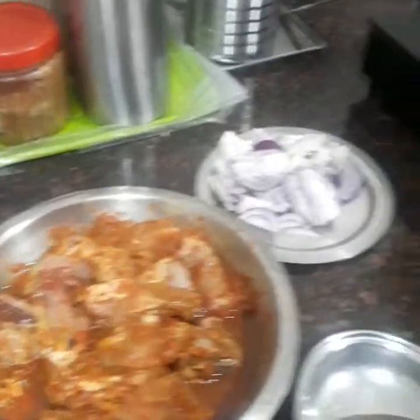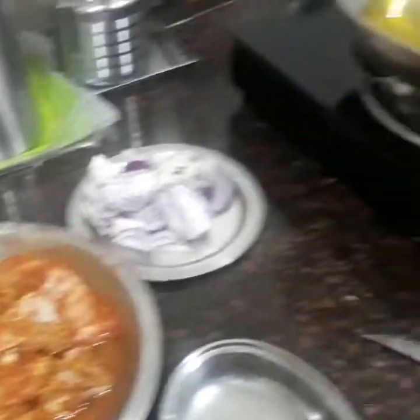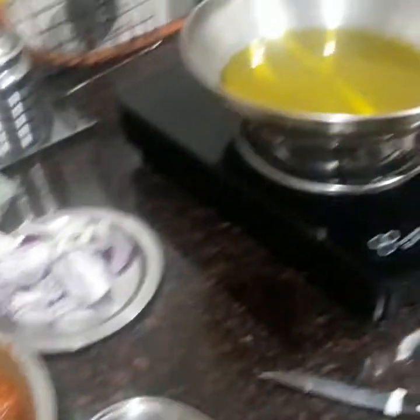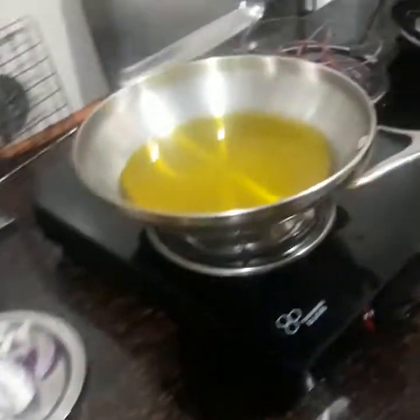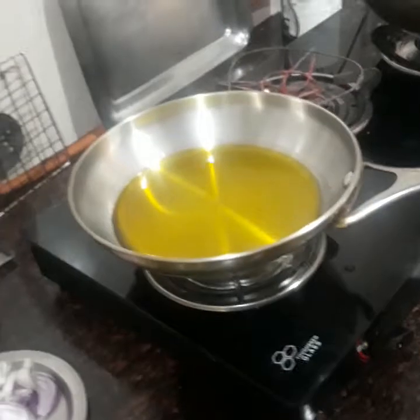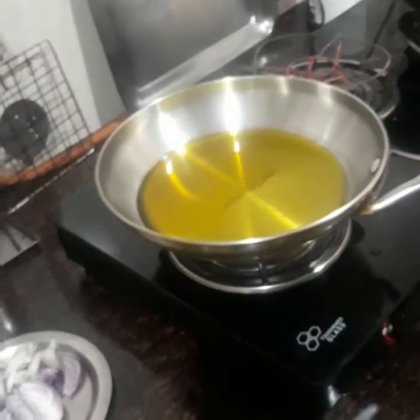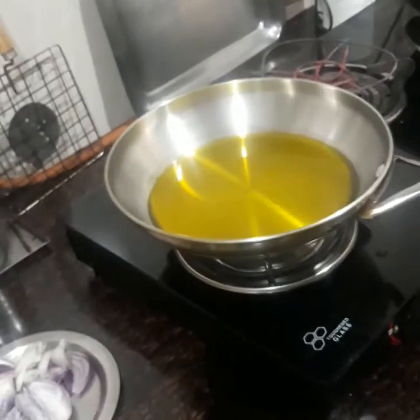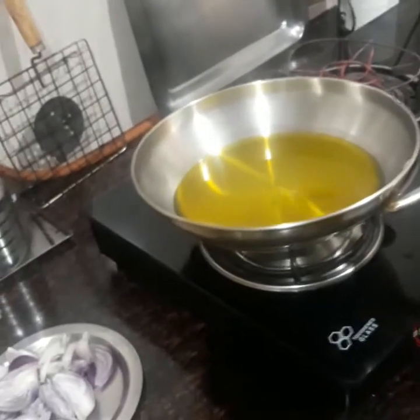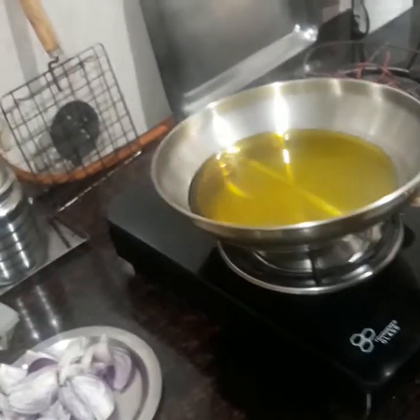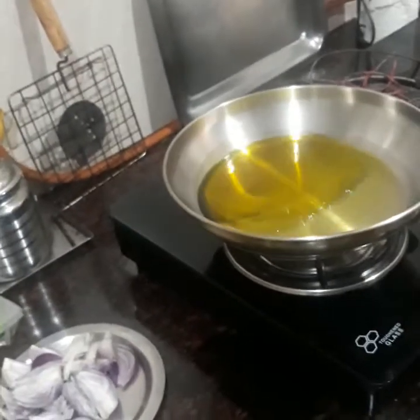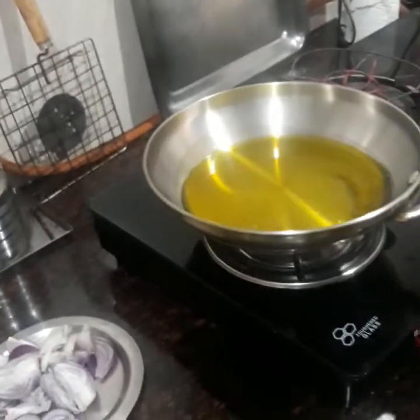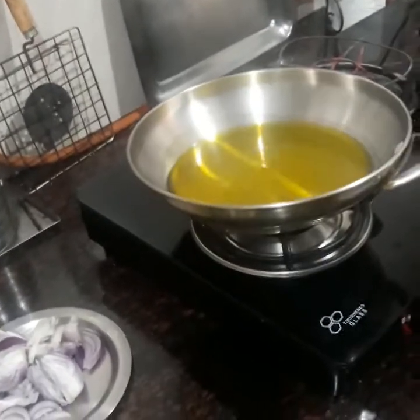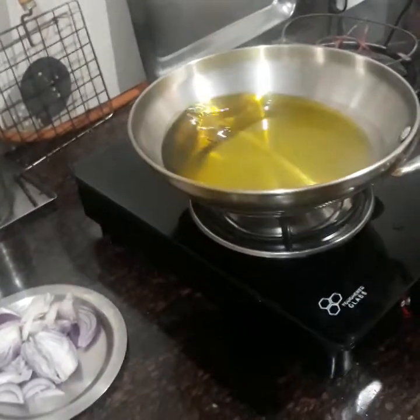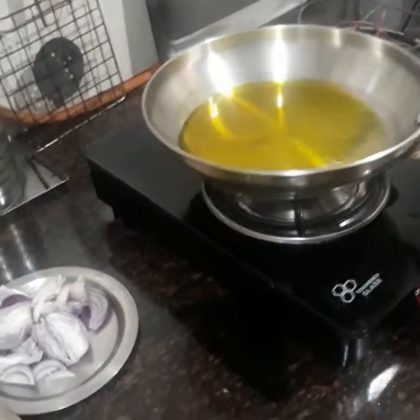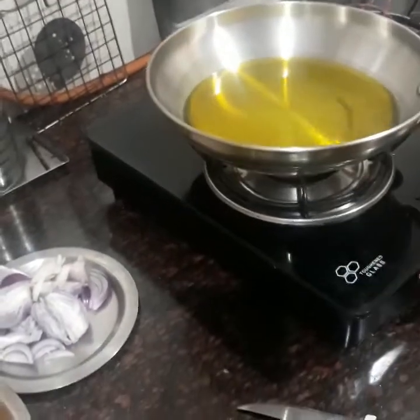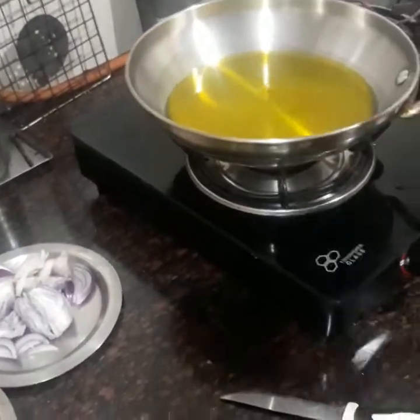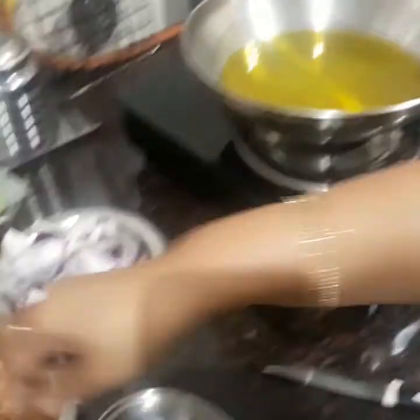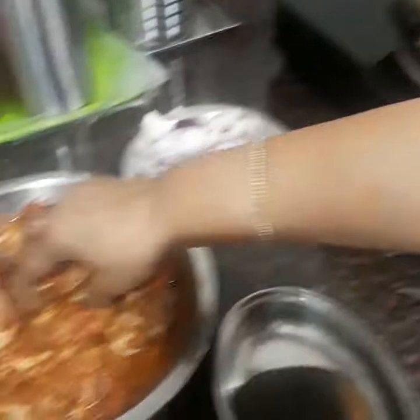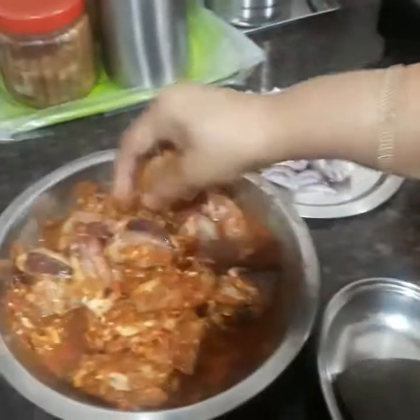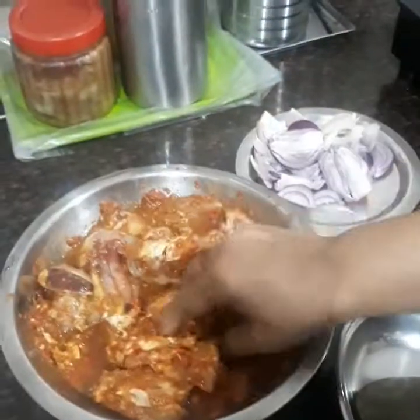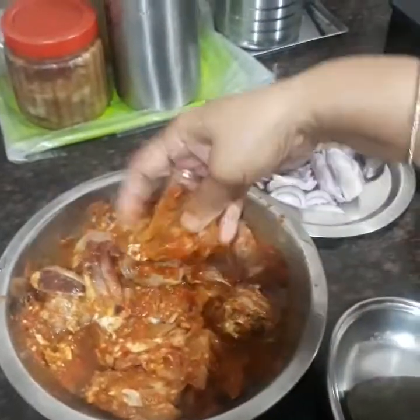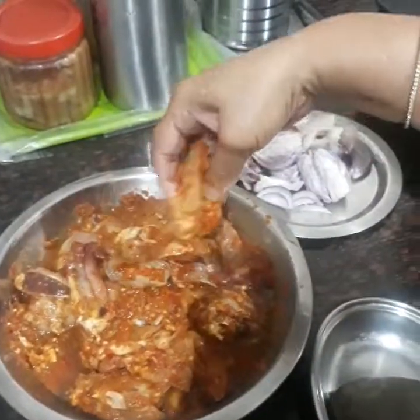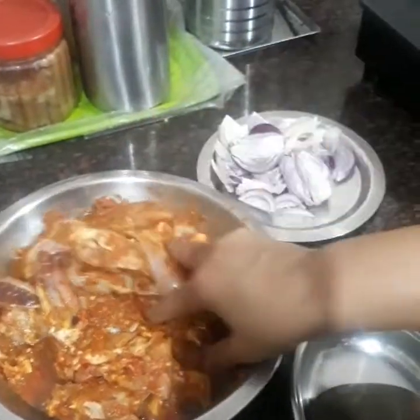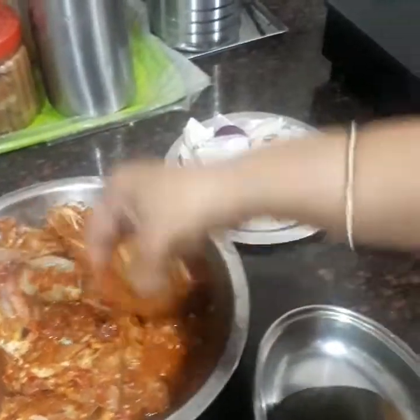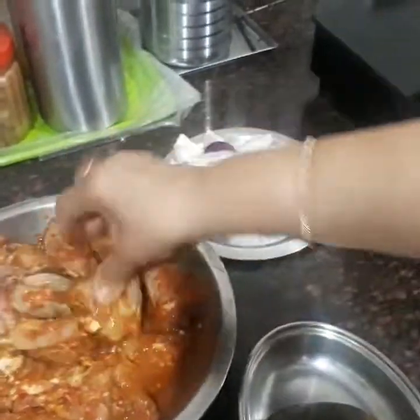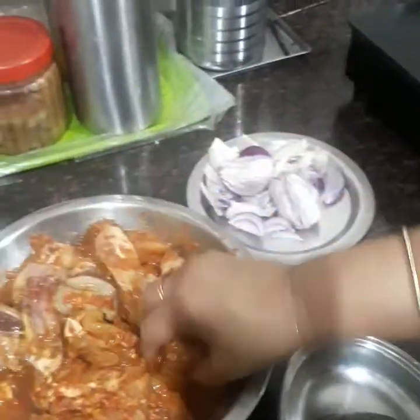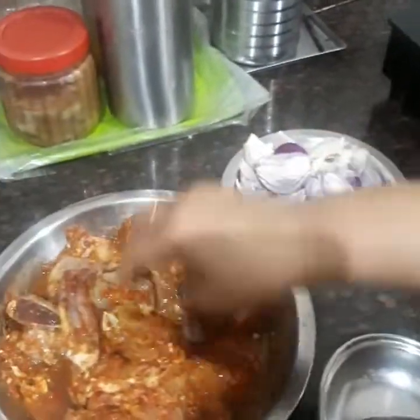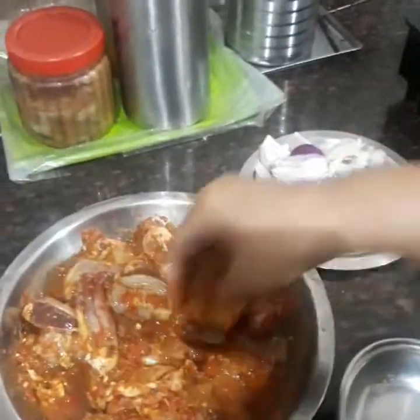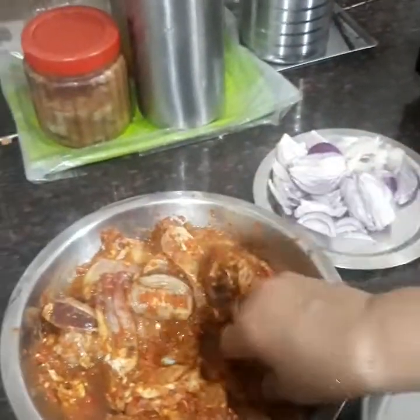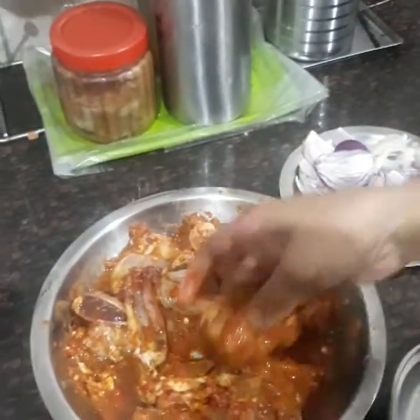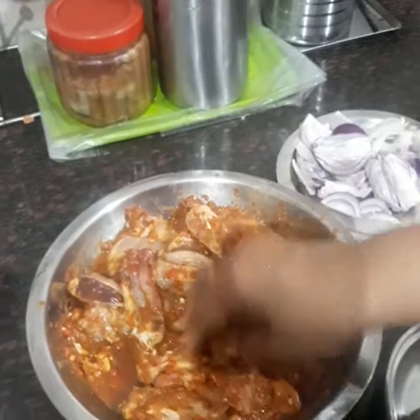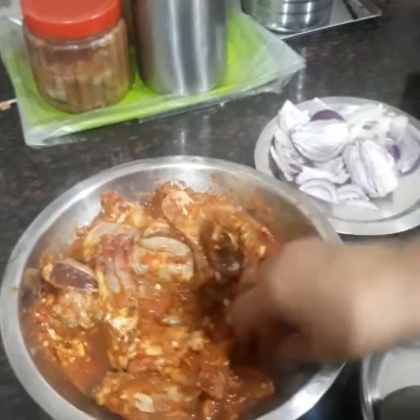I have taken oil here — you can use any oil of your choice, but I am using mustard oil. I am going to fry the chicken pieces one by one.